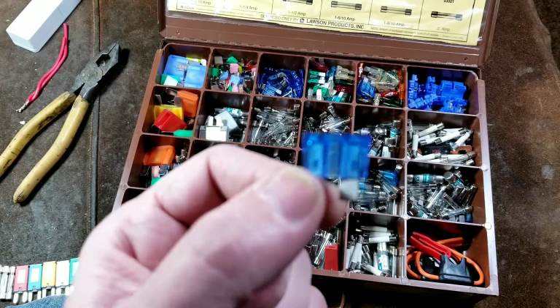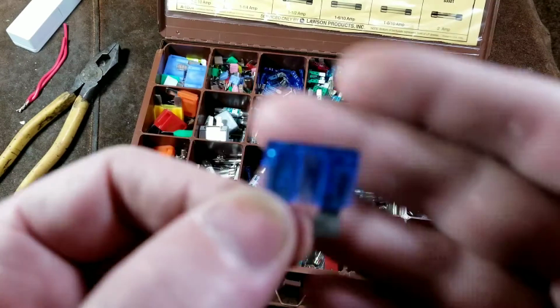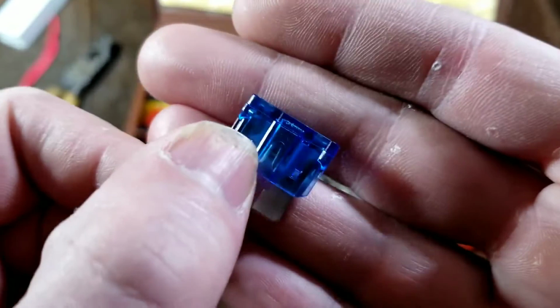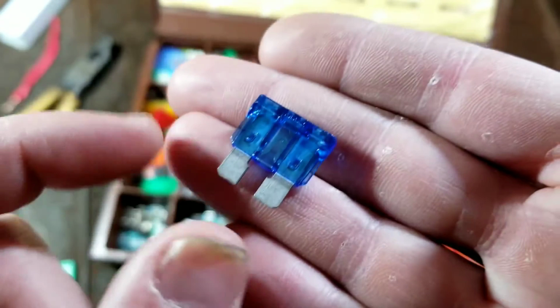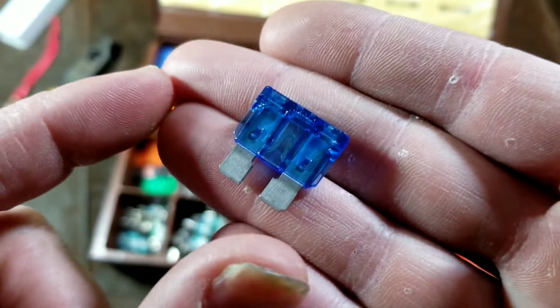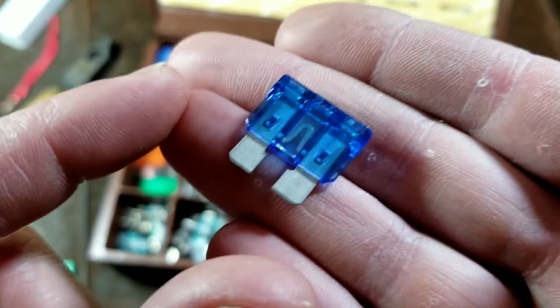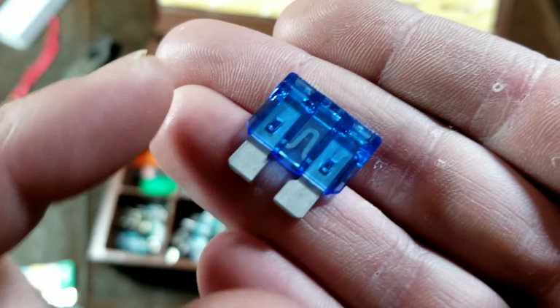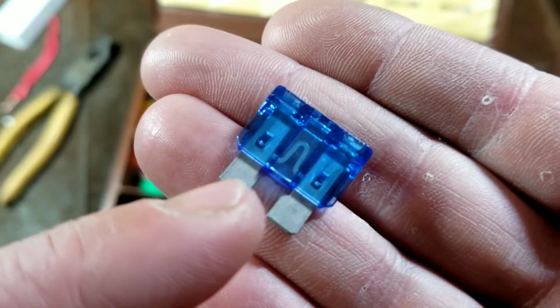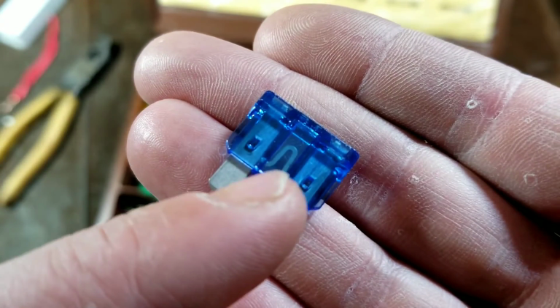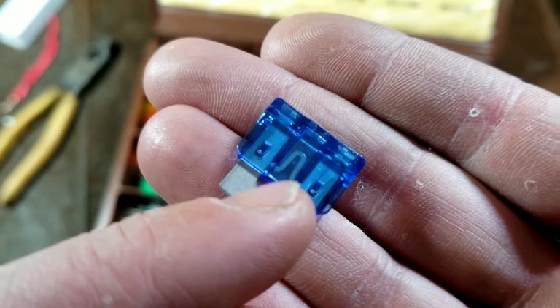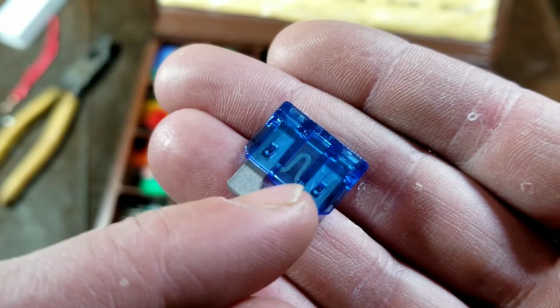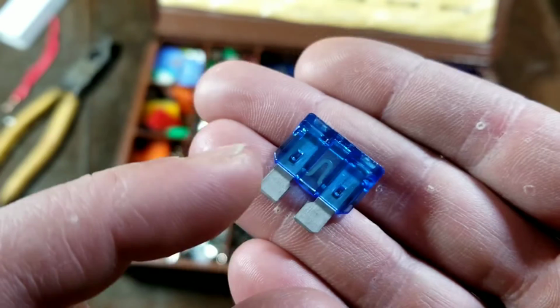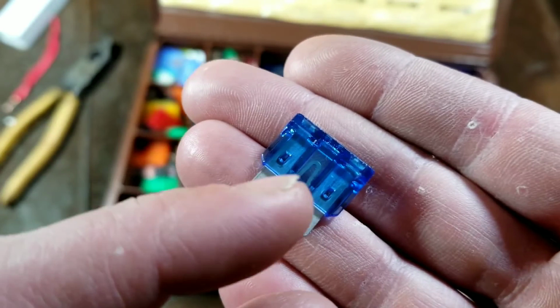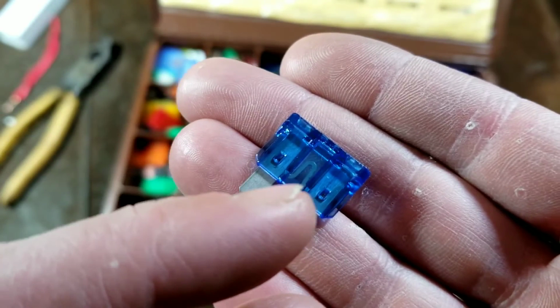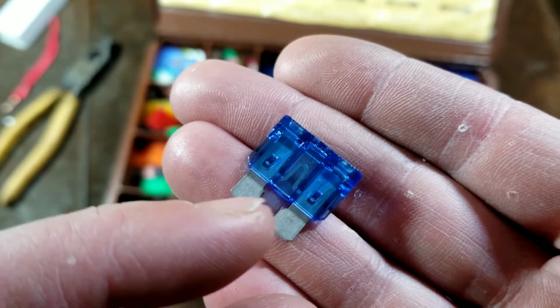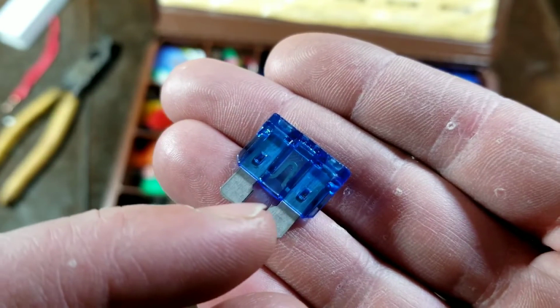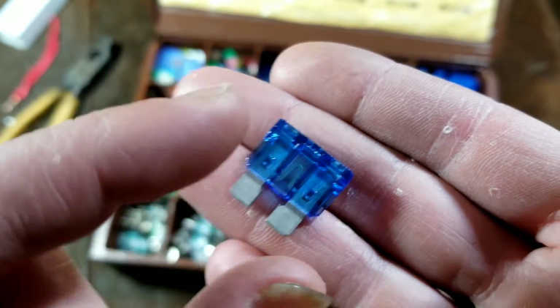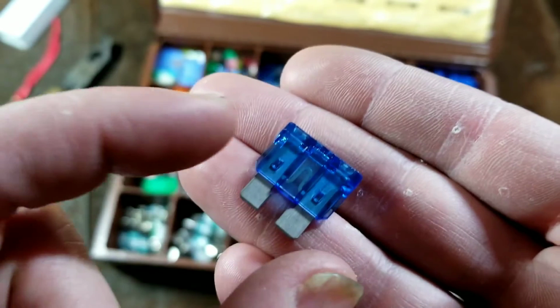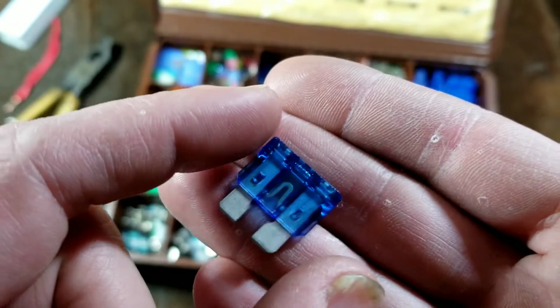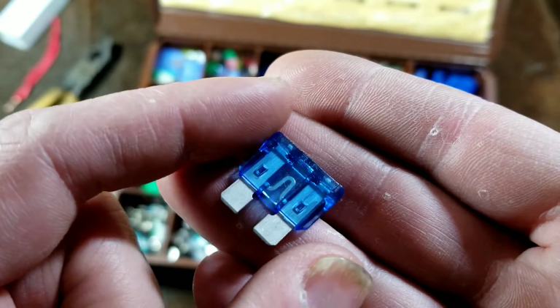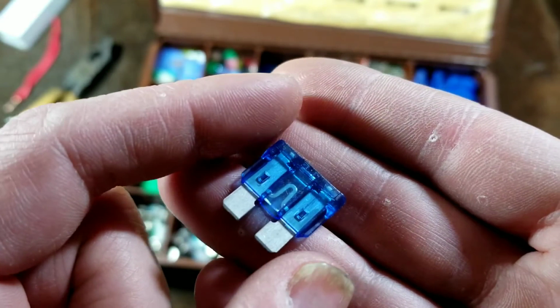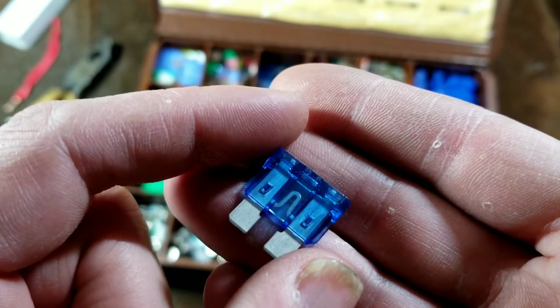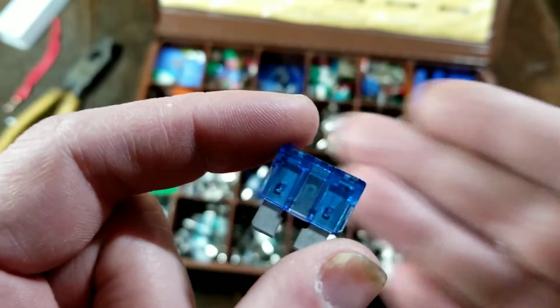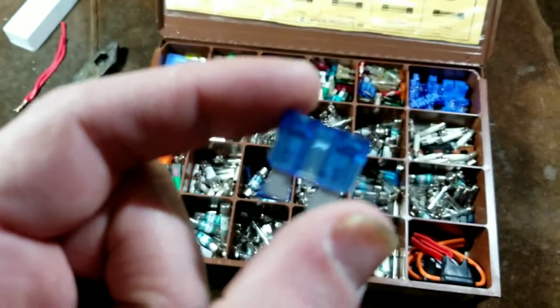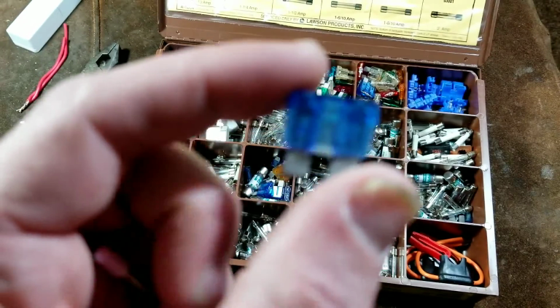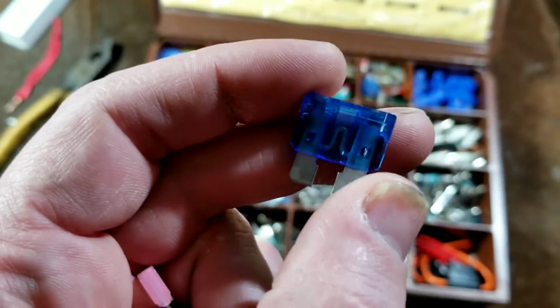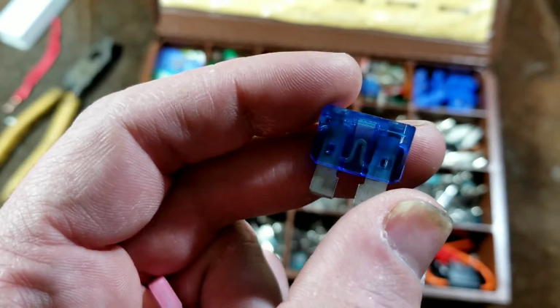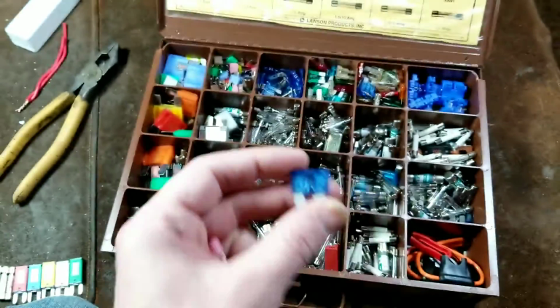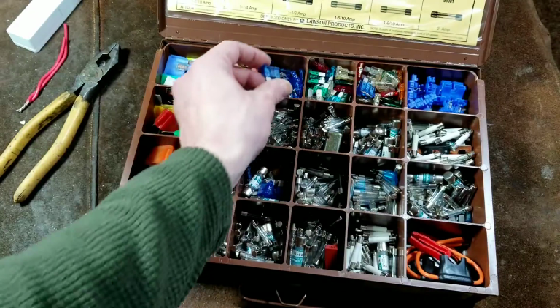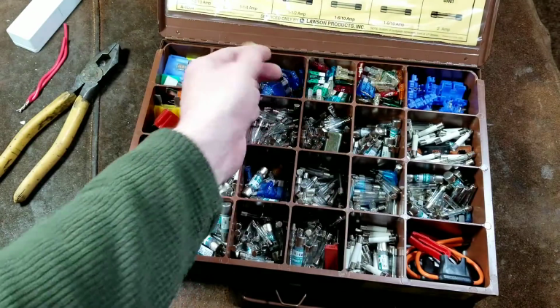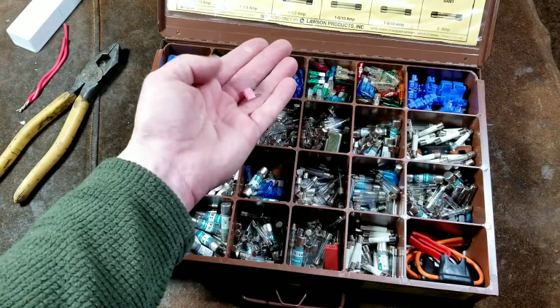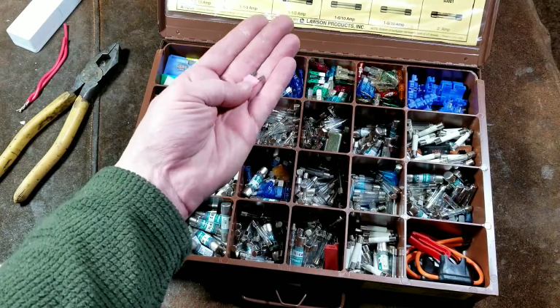A fuse is just a couple of blades with a specially-sized piece of wire. When too many watts are going through, the resistance of the wire heats up and causes it to melt, thus breaking the connection like a switch. And that's how they provide safety.